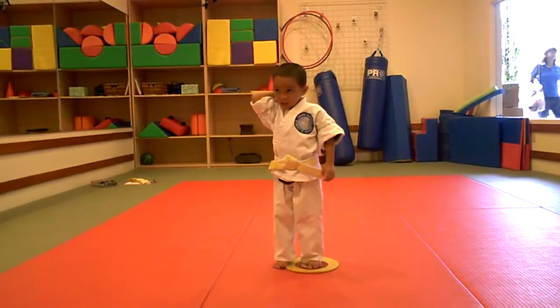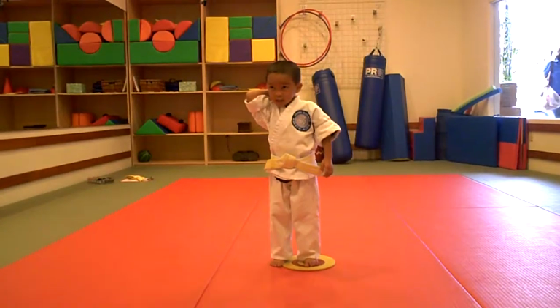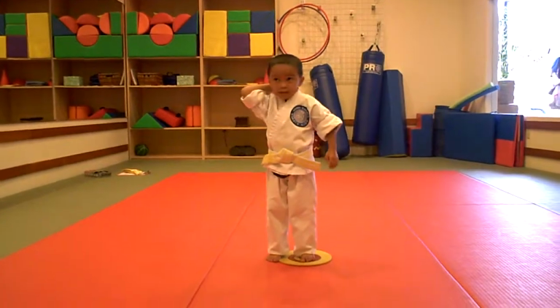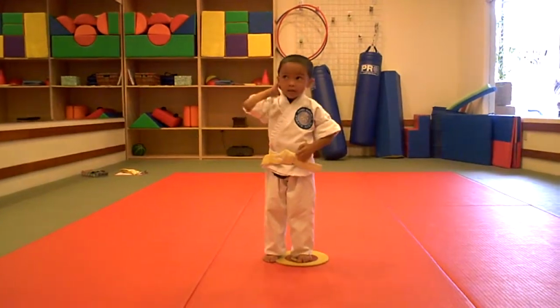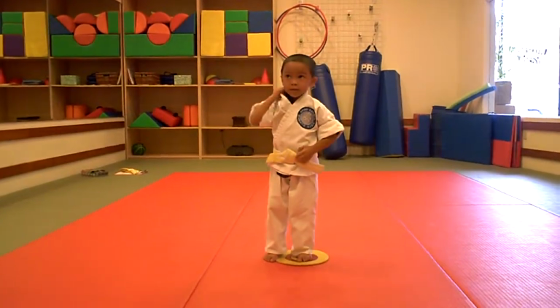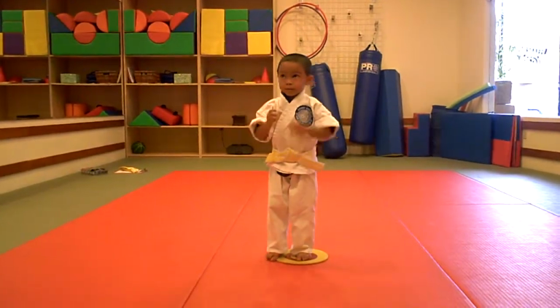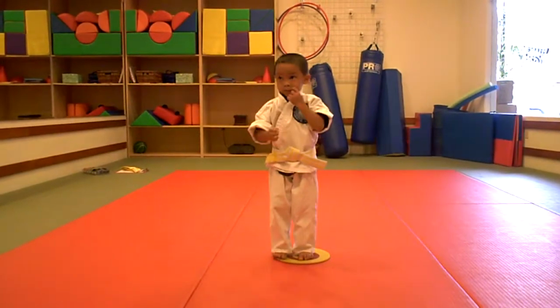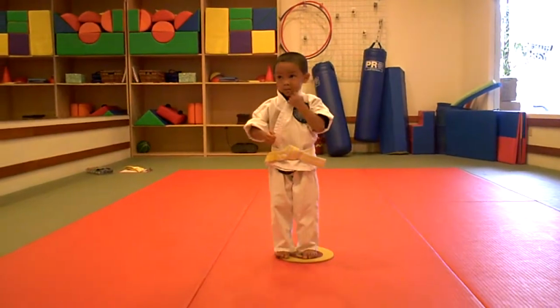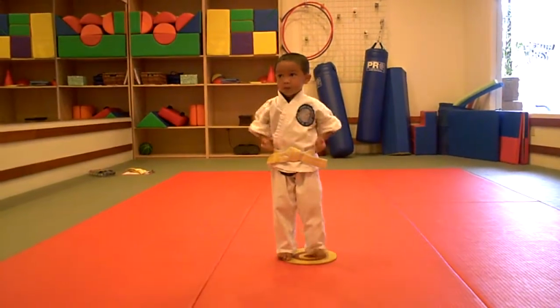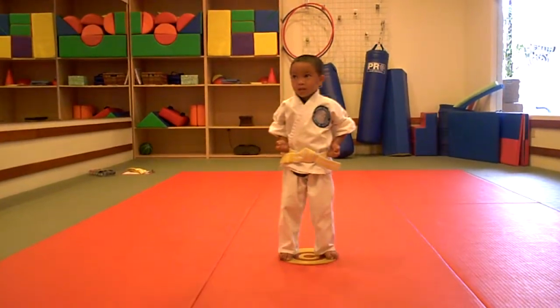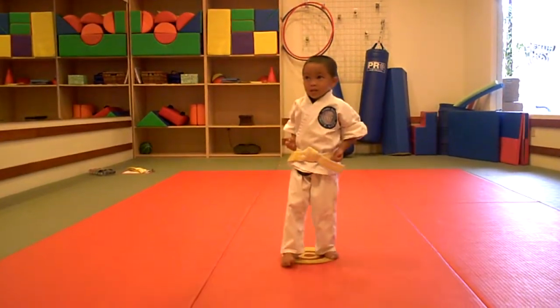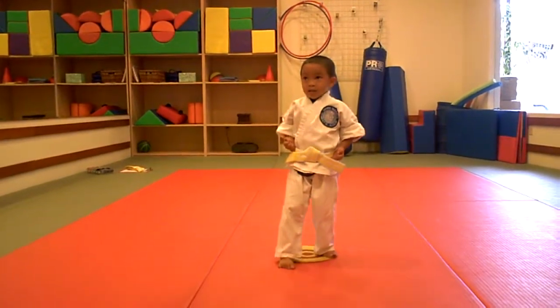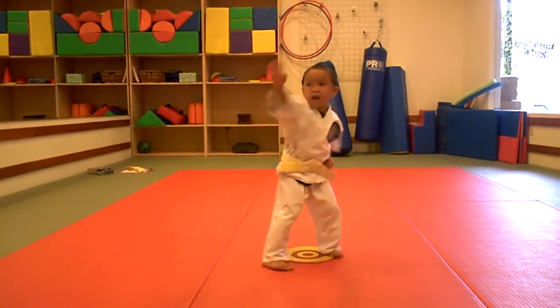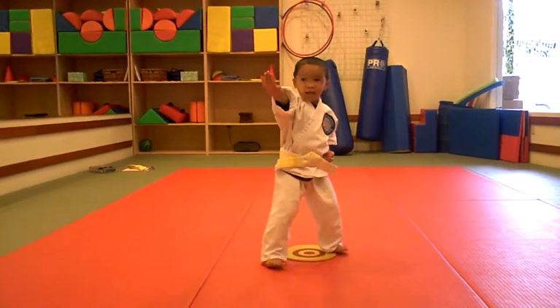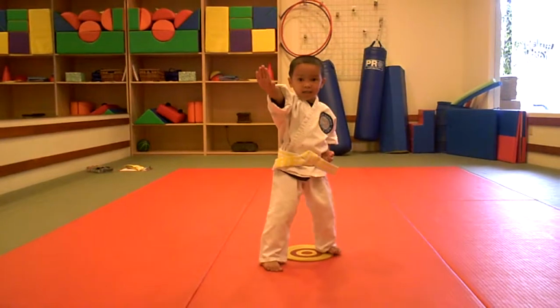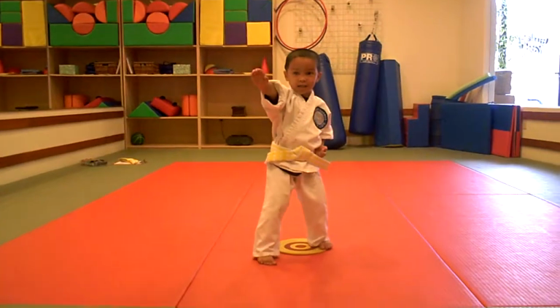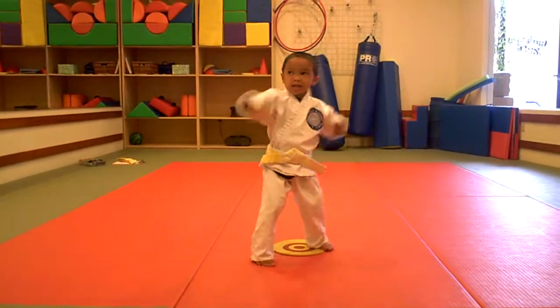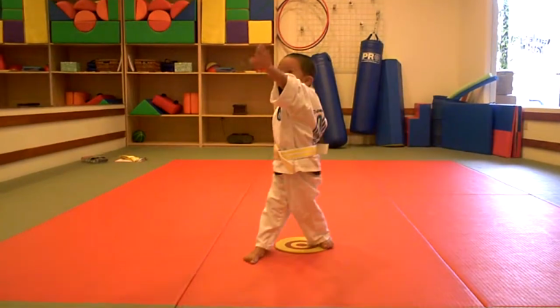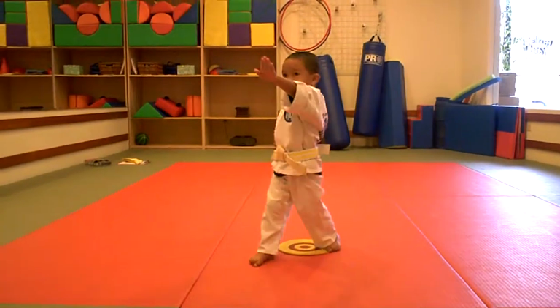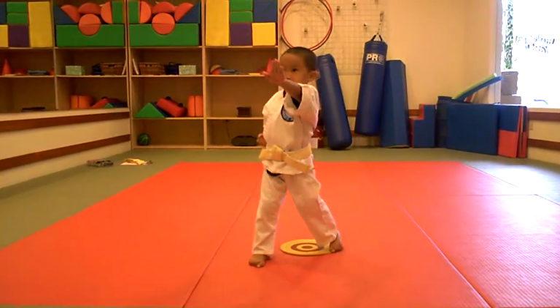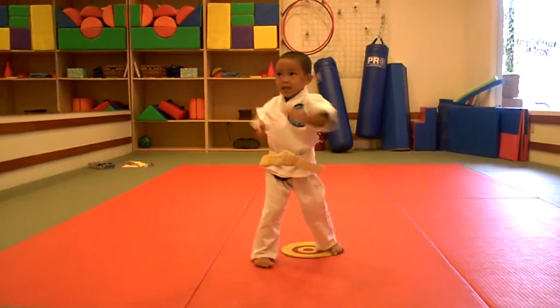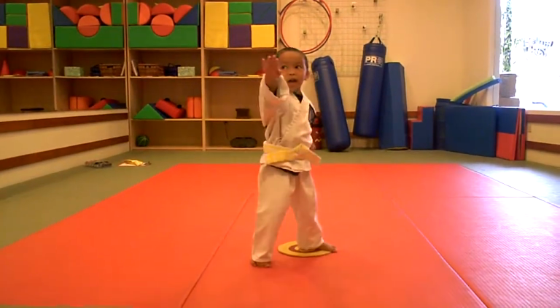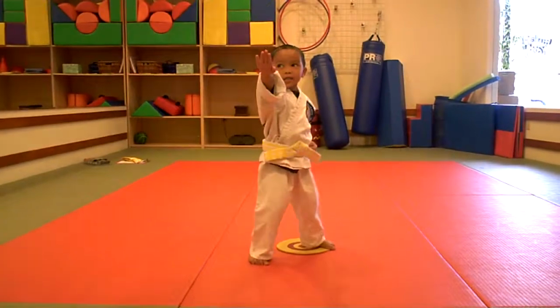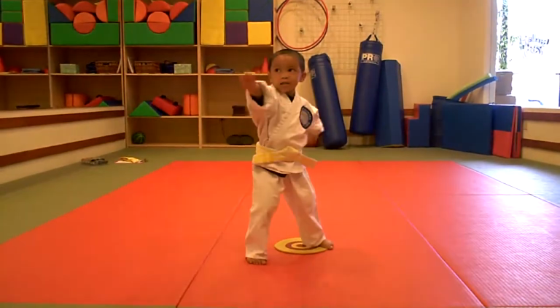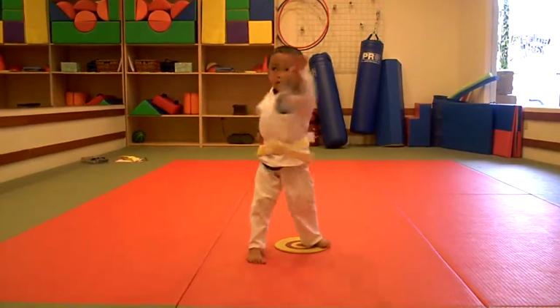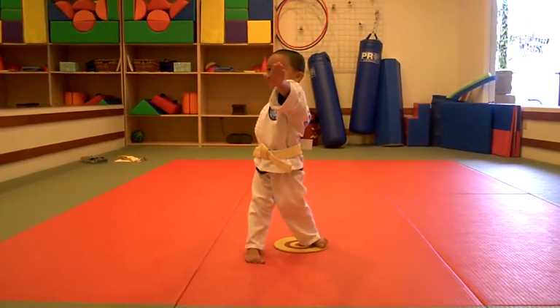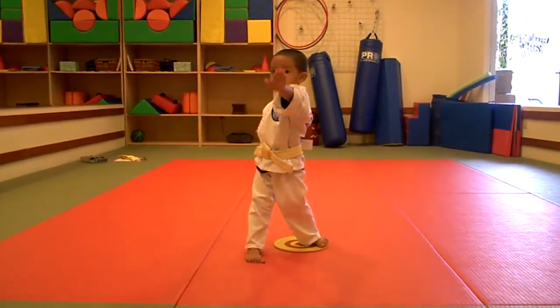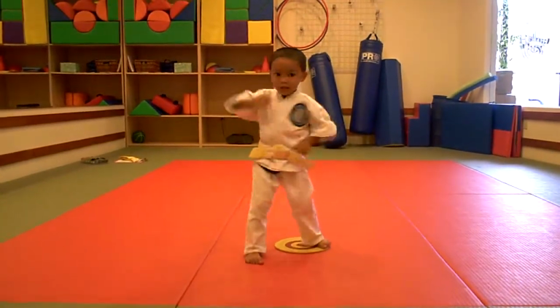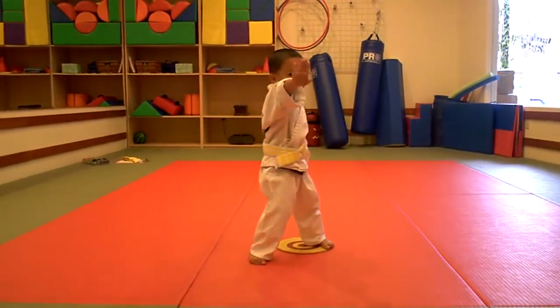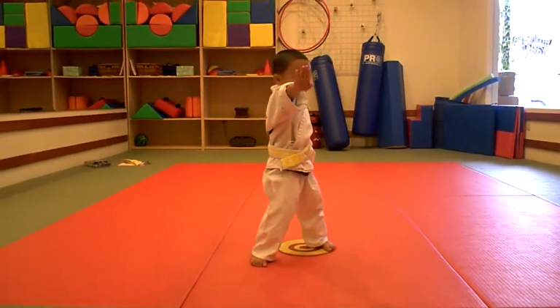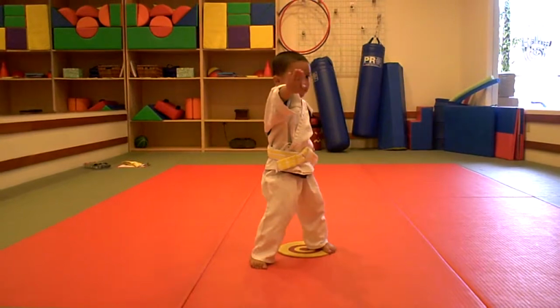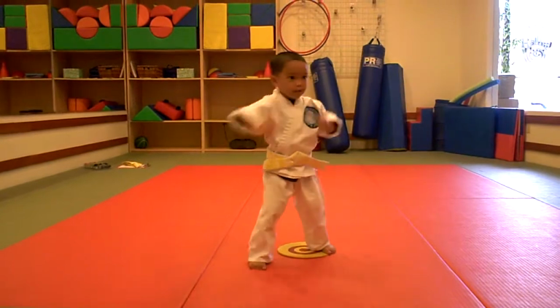All right, let's stay there. Palm heel strikes. Boom, together. Ready — 1, 2, 3, 4, 5, and 6.